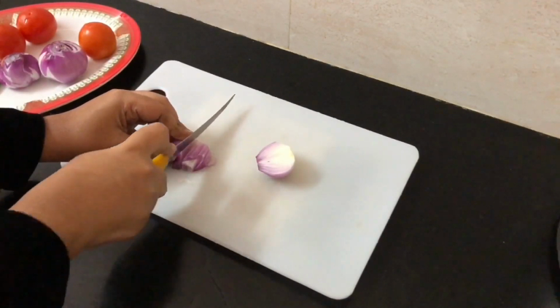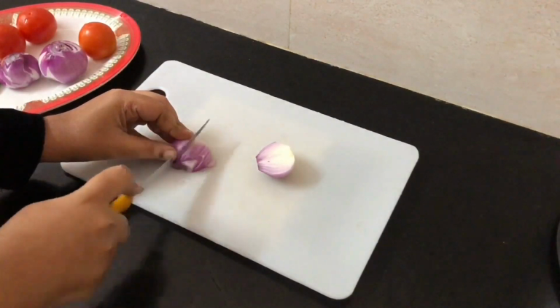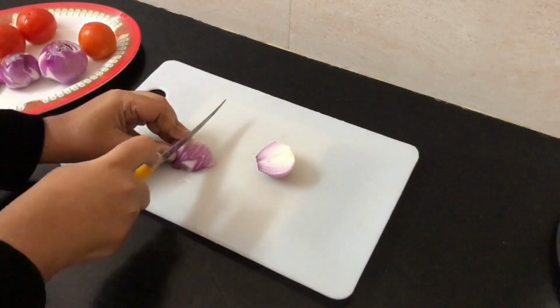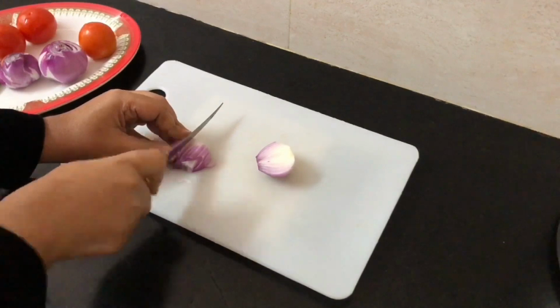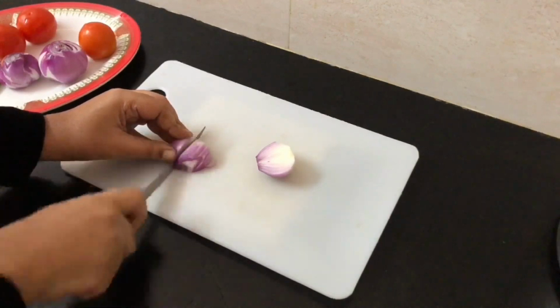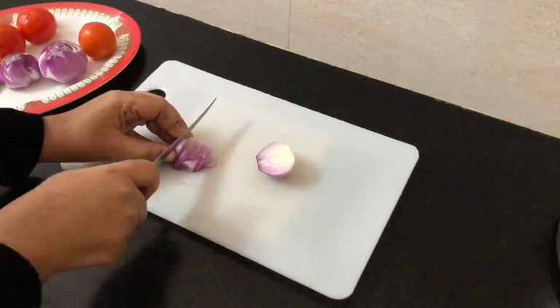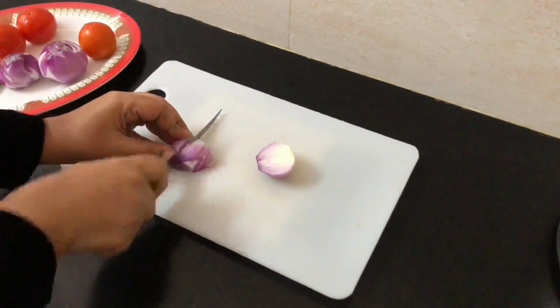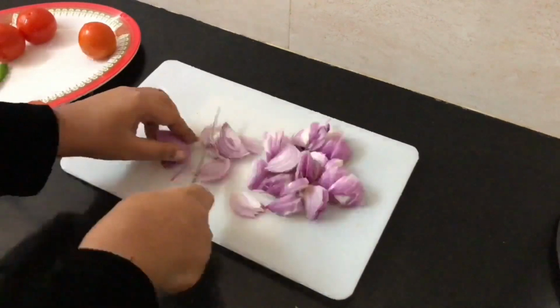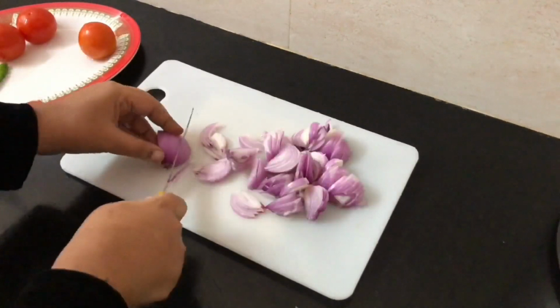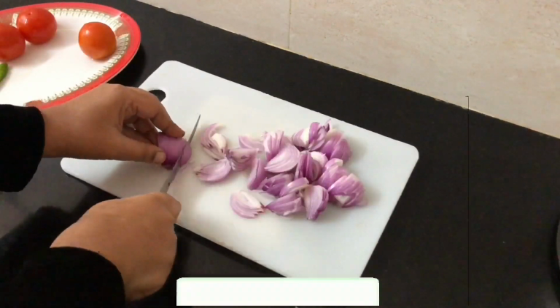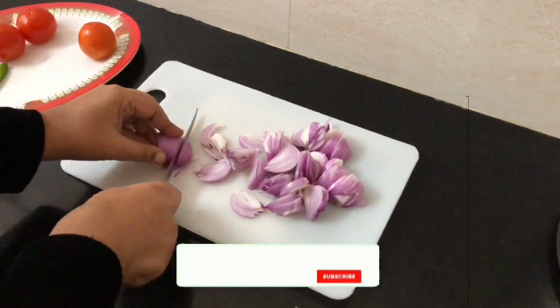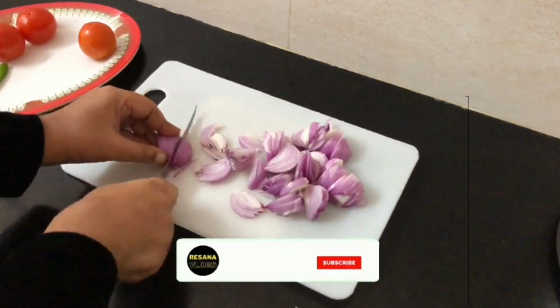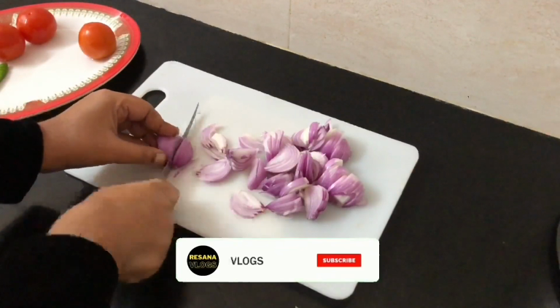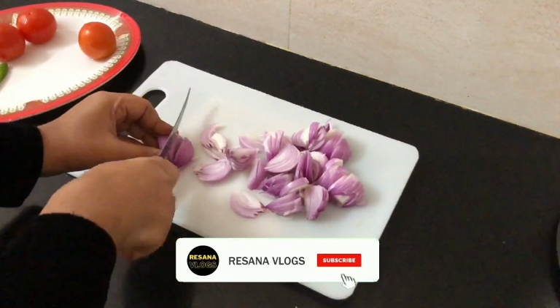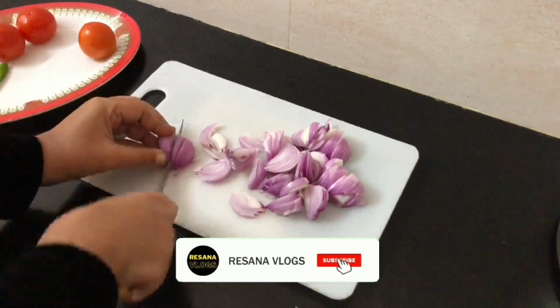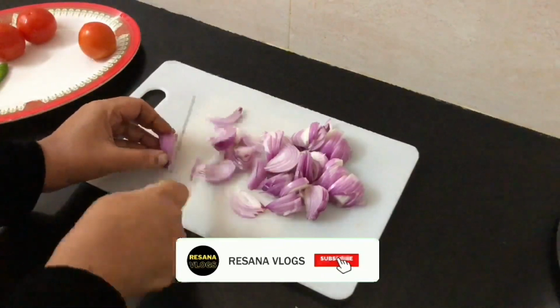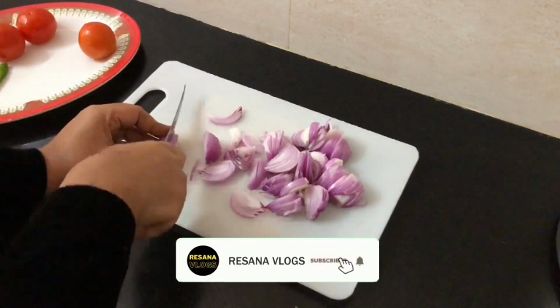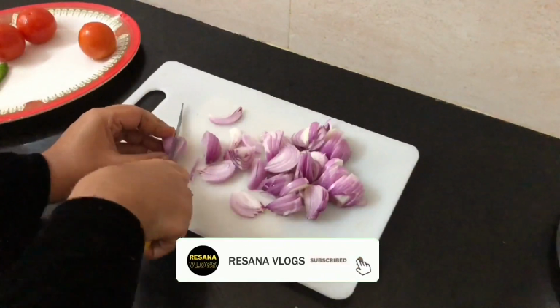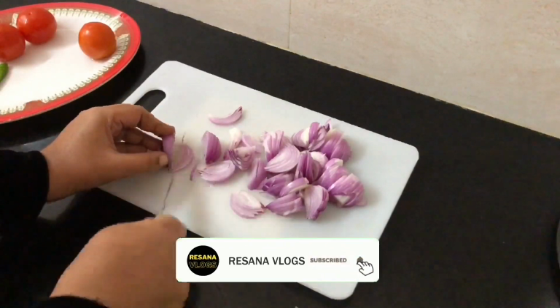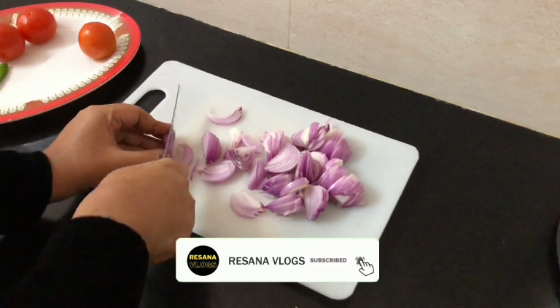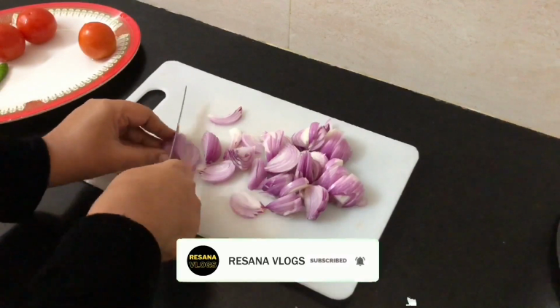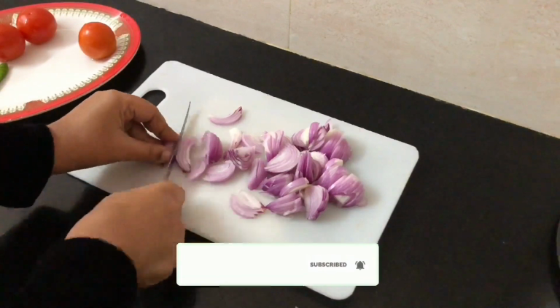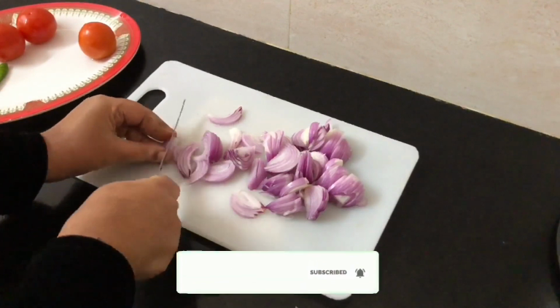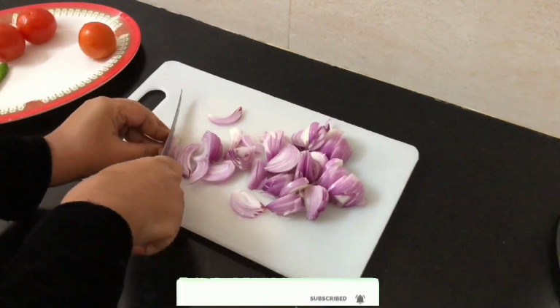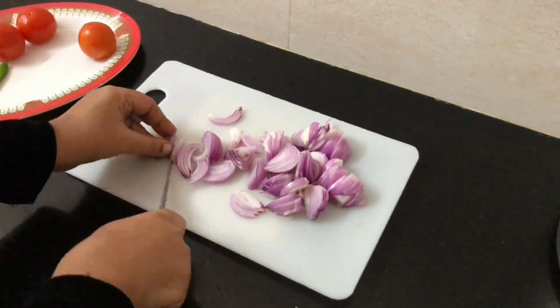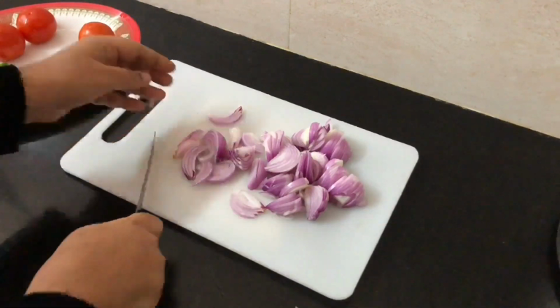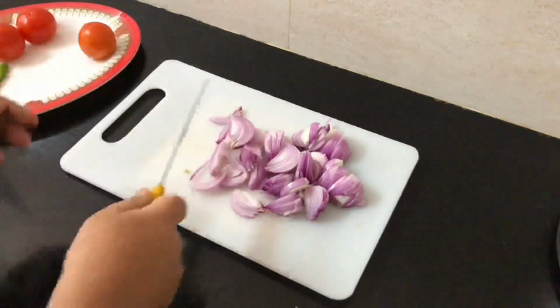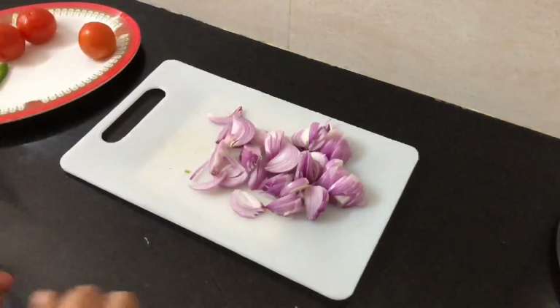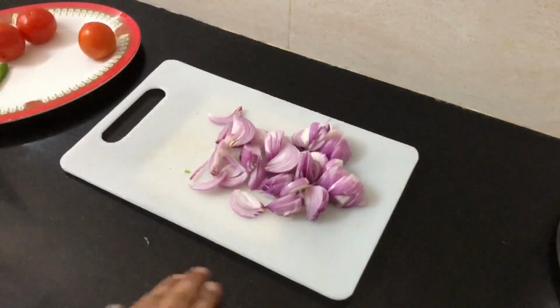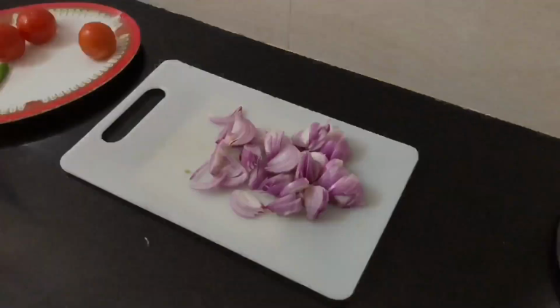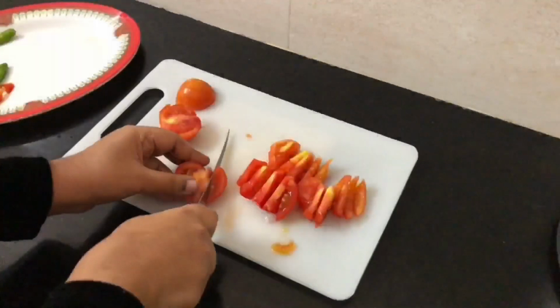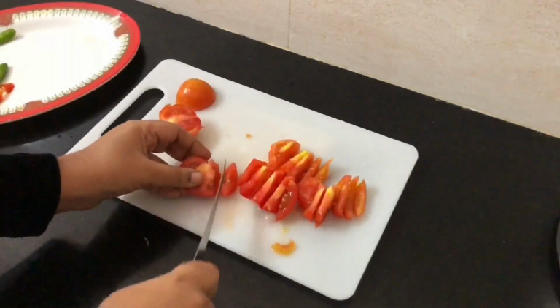Let's try this recipe for lunch. Let's do chicken biryani. First, let's cut the thakali and vengayam. Let's start with medium-sized vengayam — let's add 4 vengayam. The thakali is medium size.